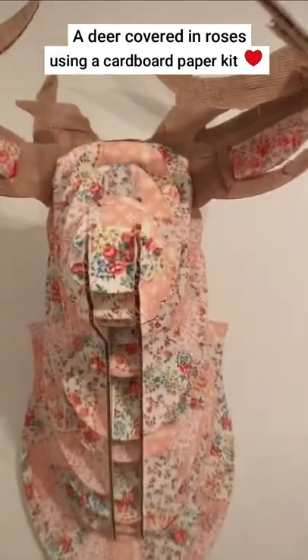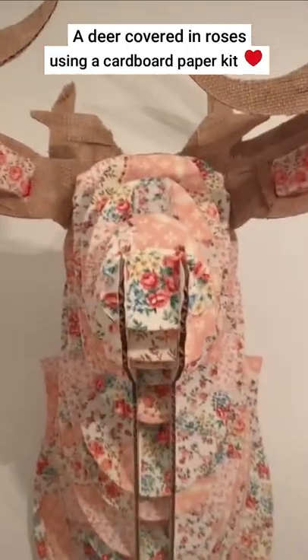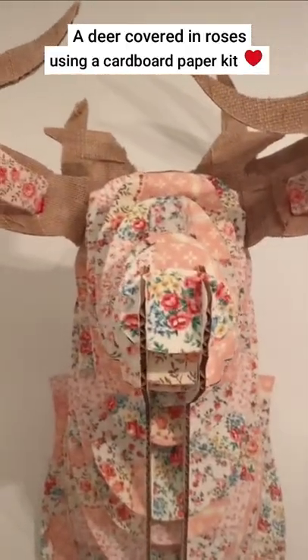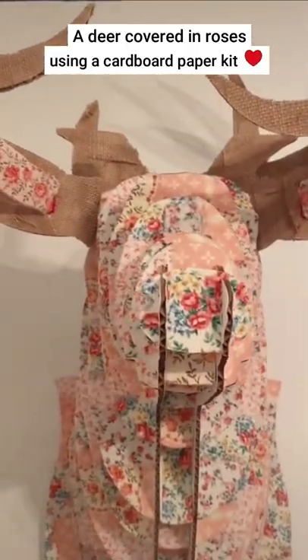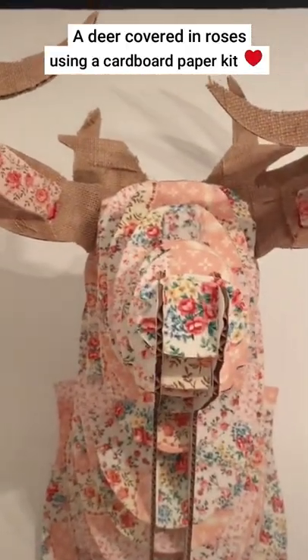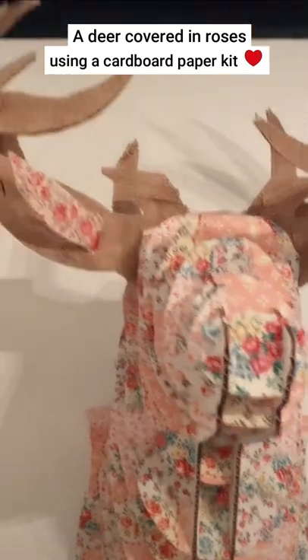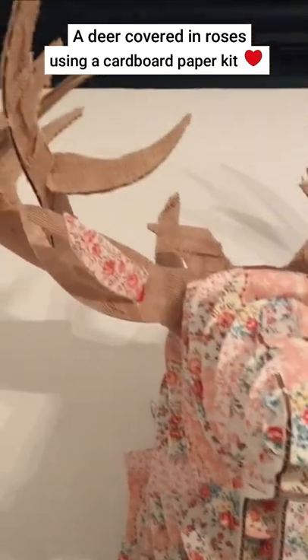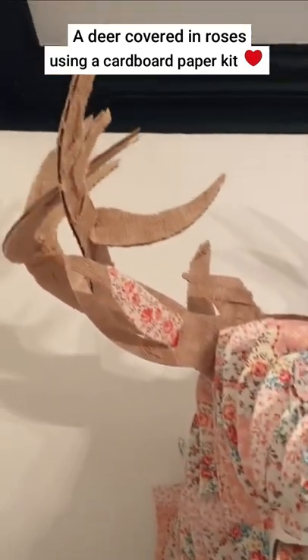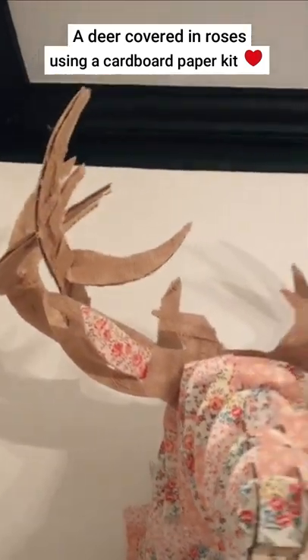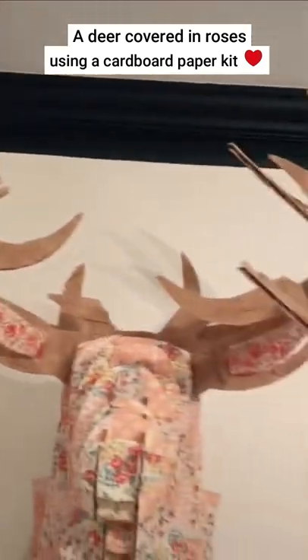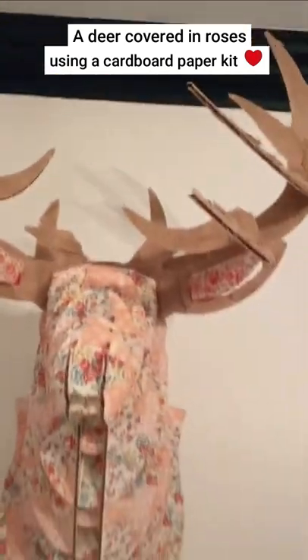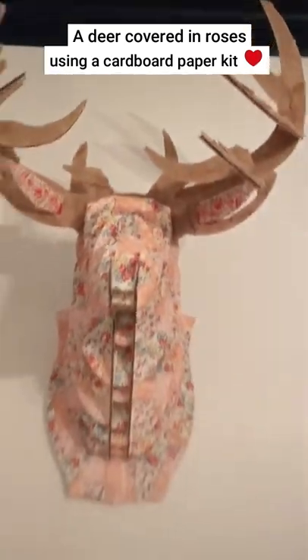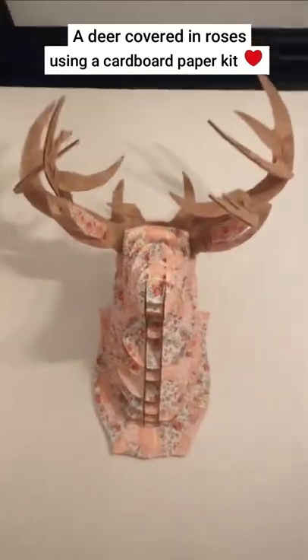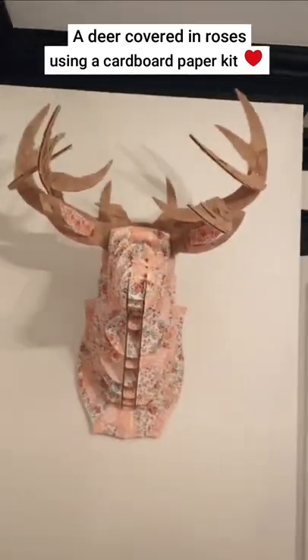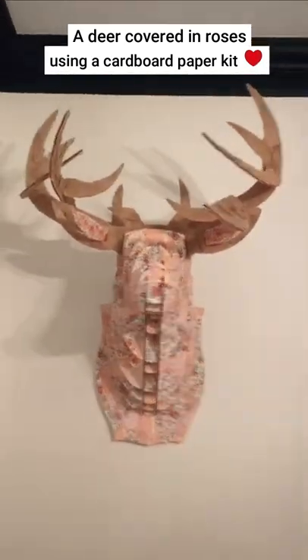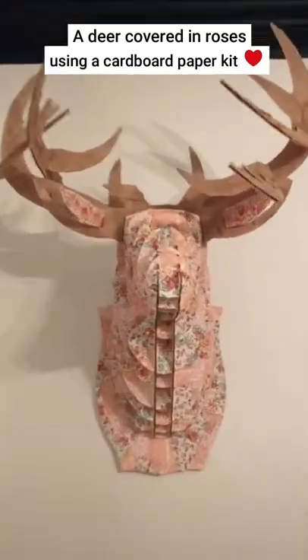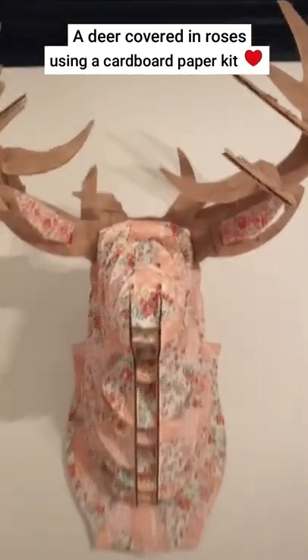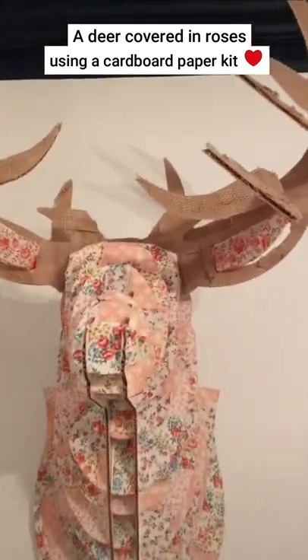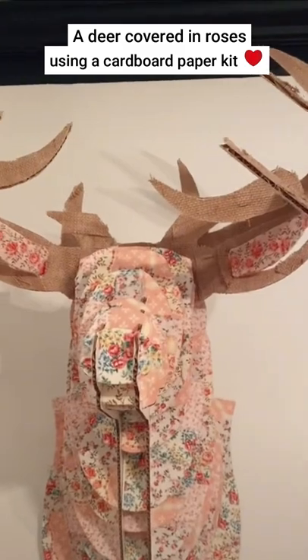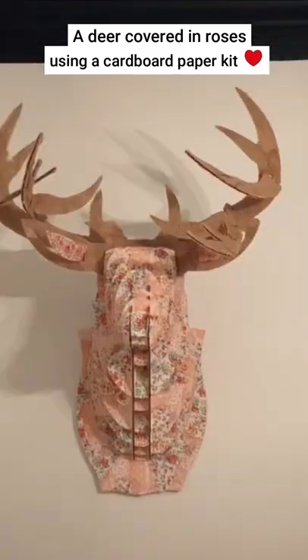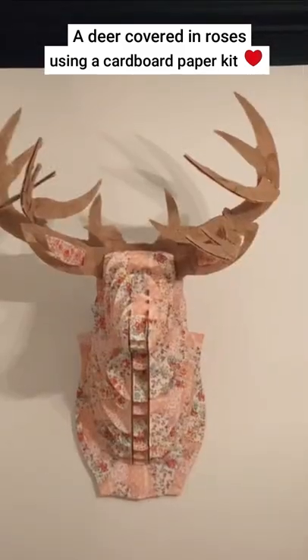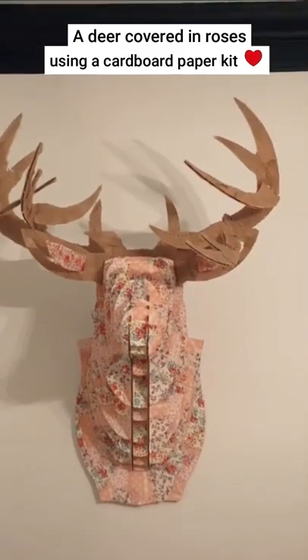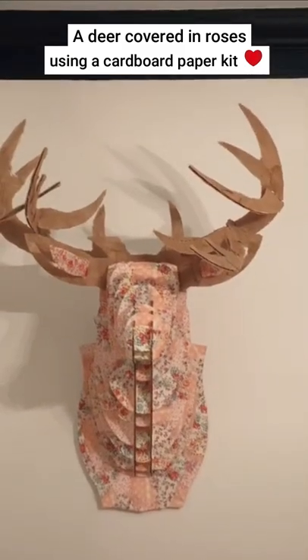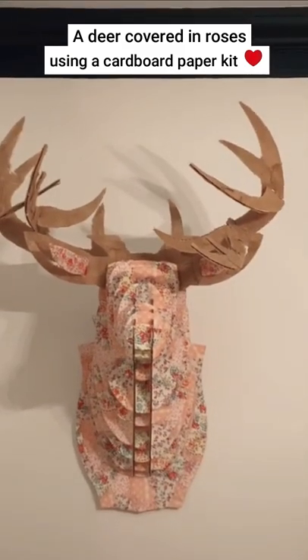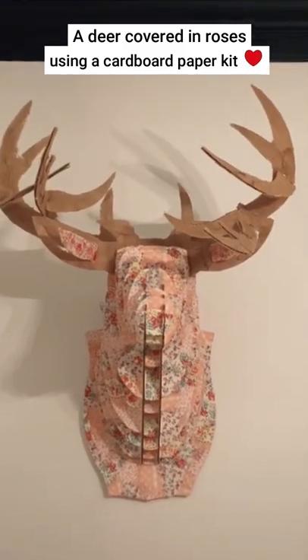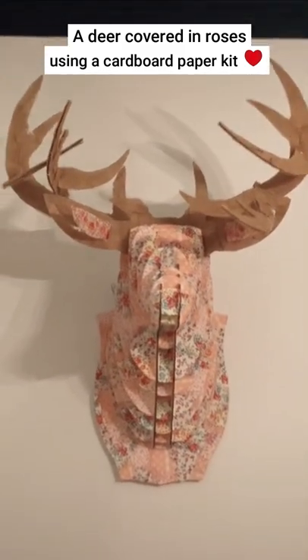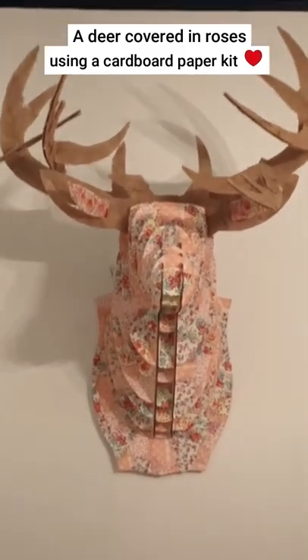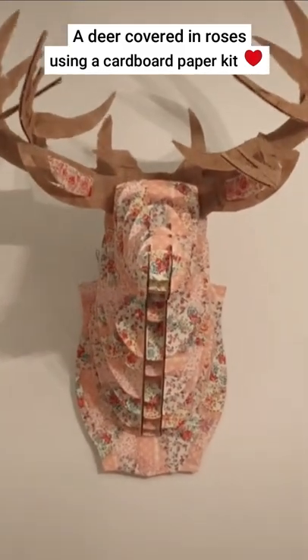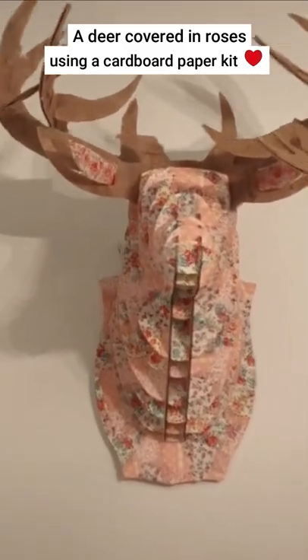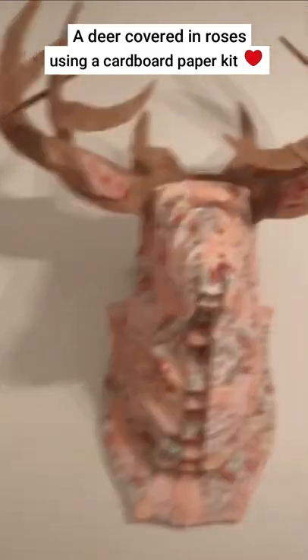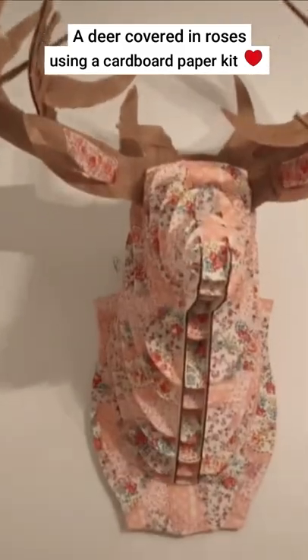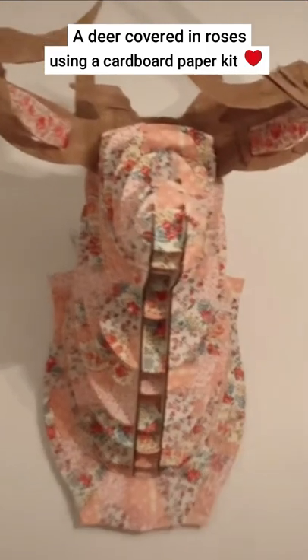I covered a cardboard deer head with pink floral fabric — mostly roses and daisies — and I covered his ears with burlap. And I named him Dave.